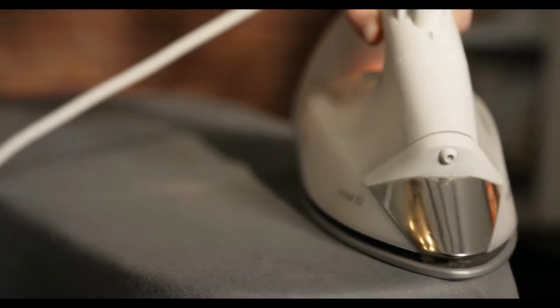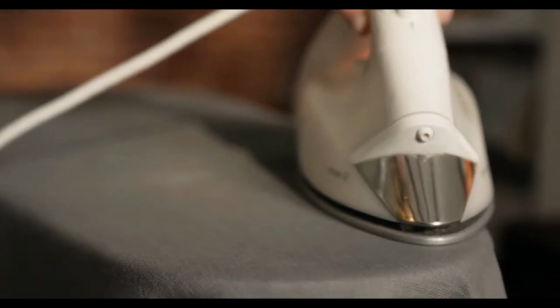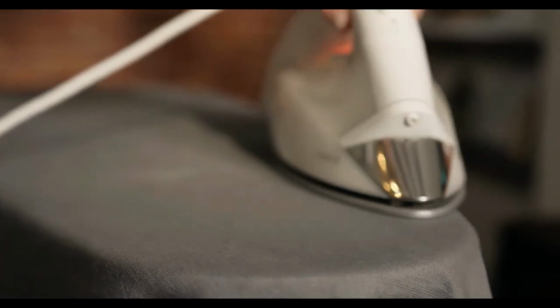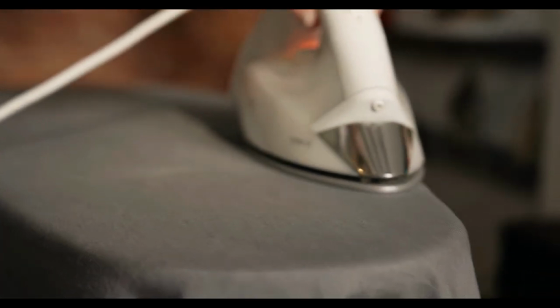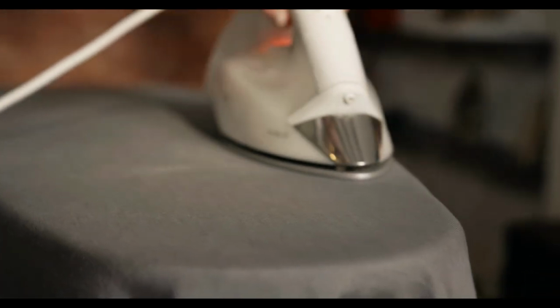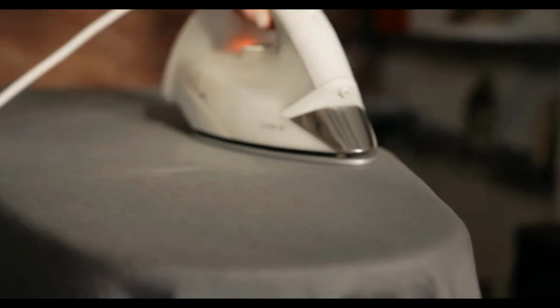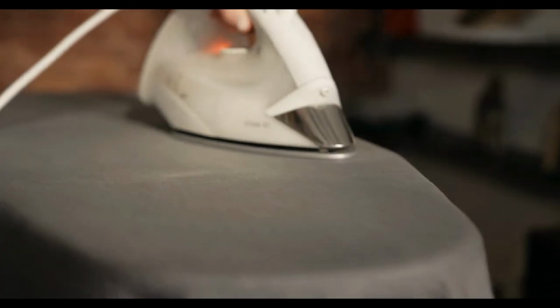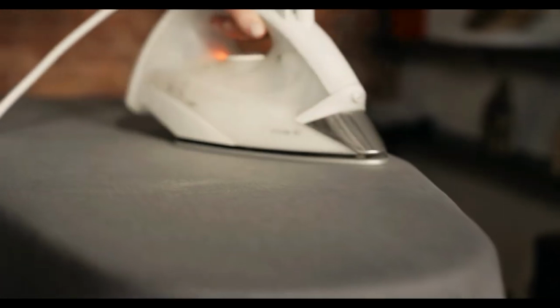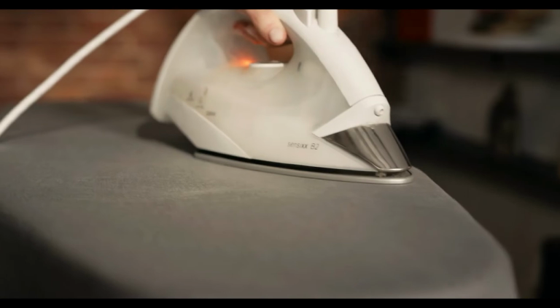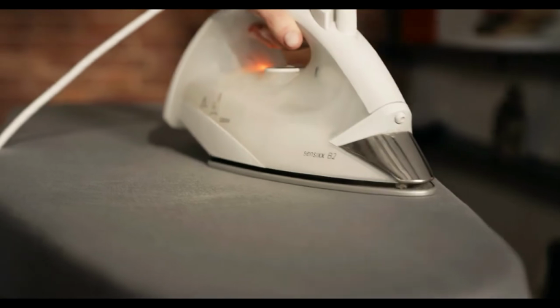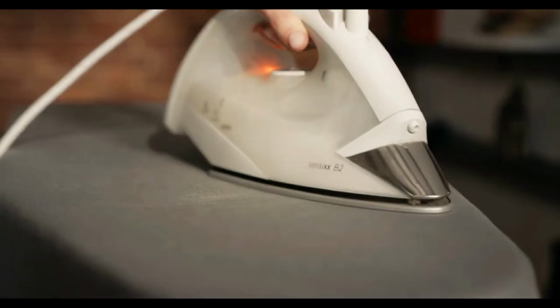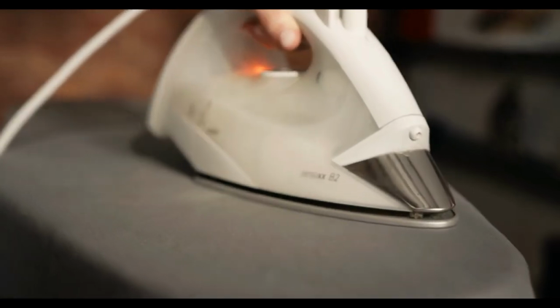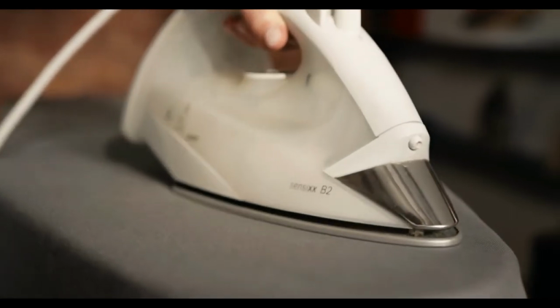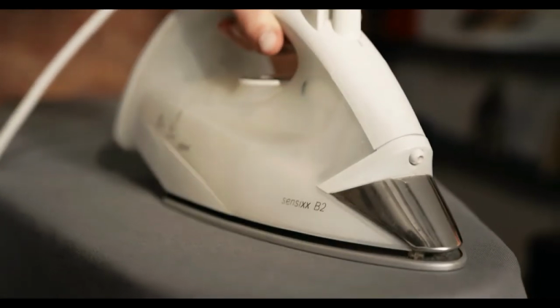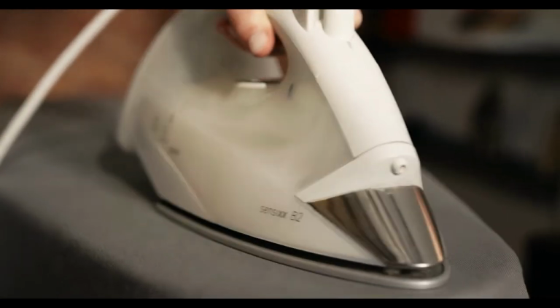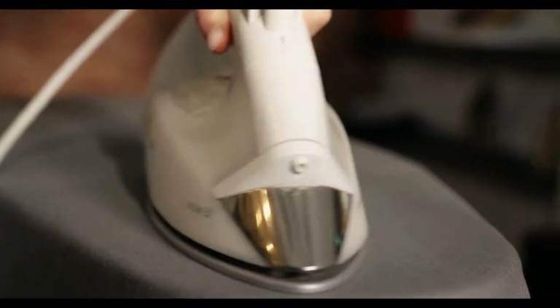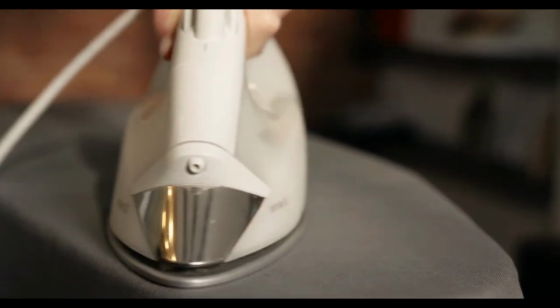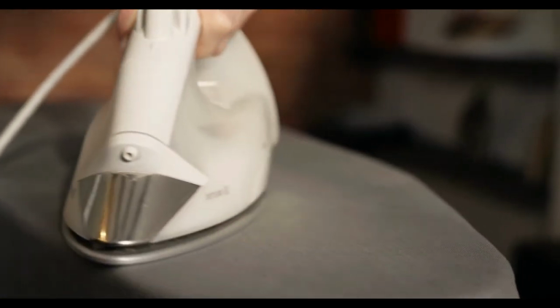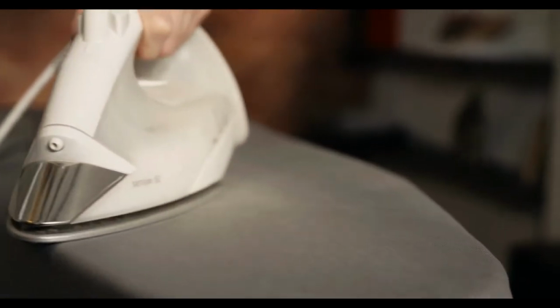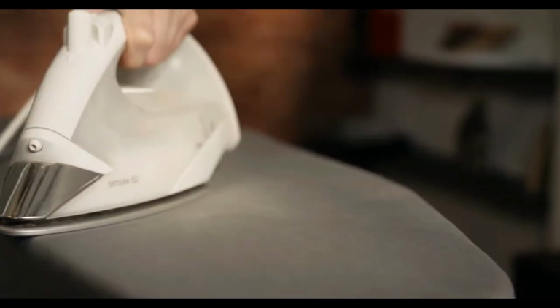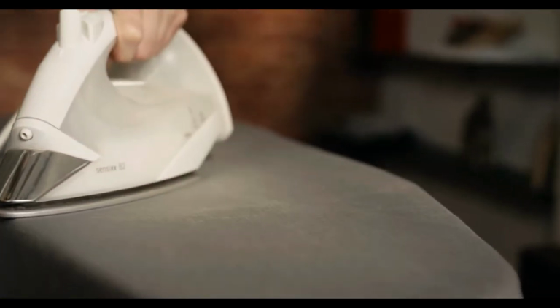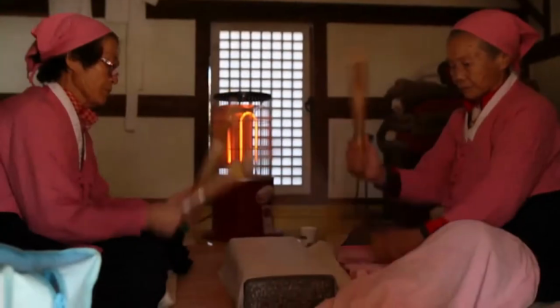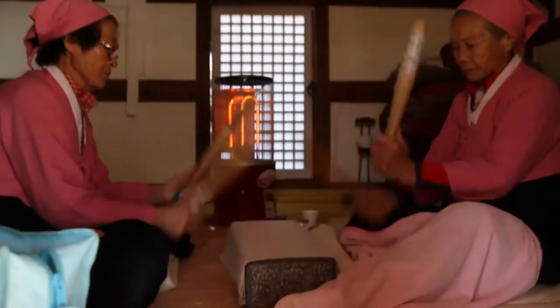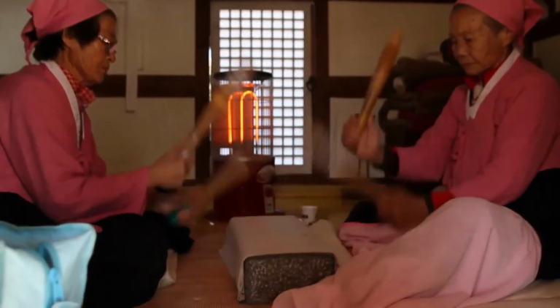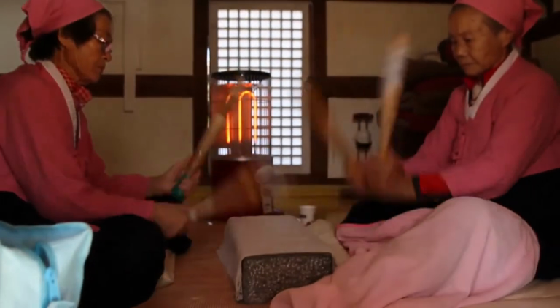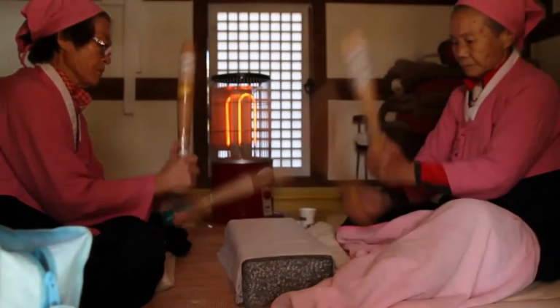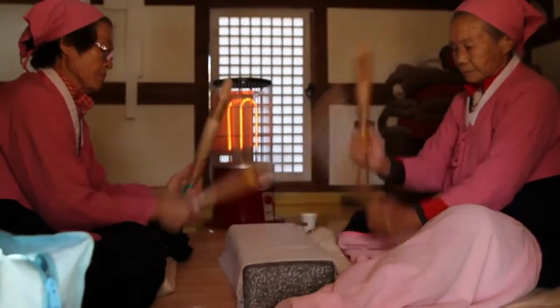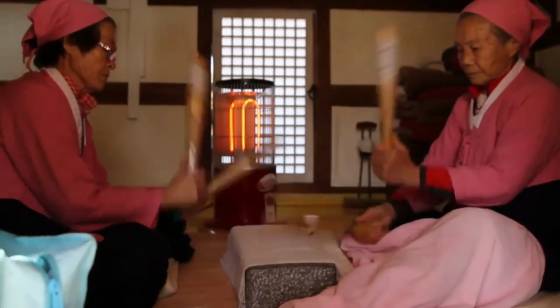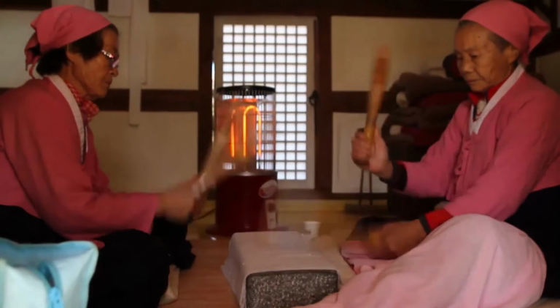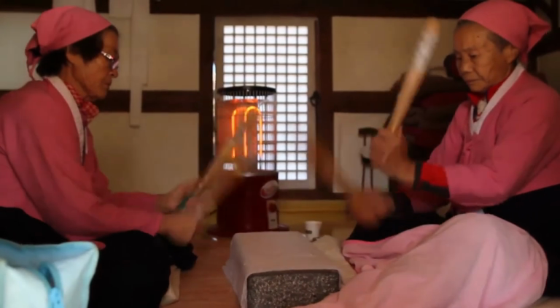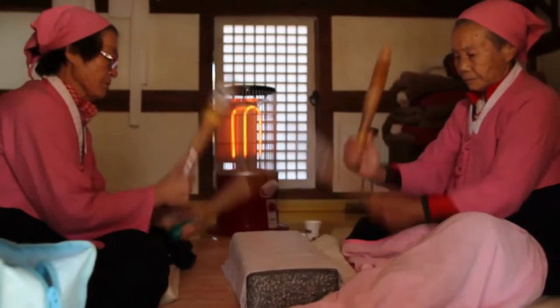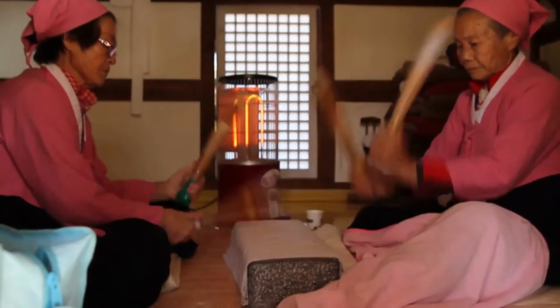Irons have improved since then with the inclusion of thermostats to control heat and steam. Some even became cordless and foldable, allowing people to travel with them.